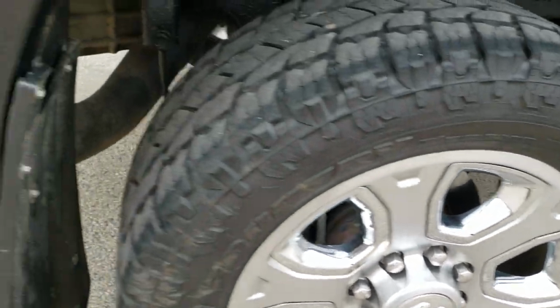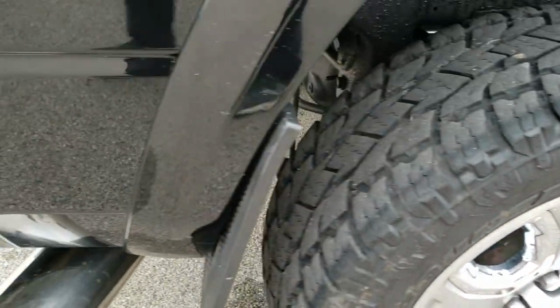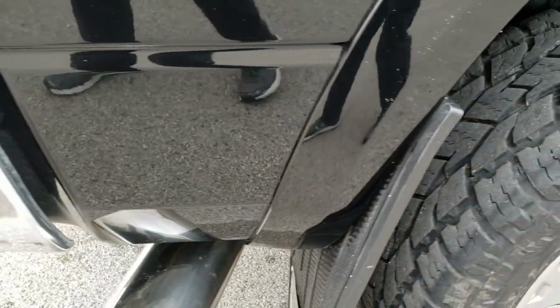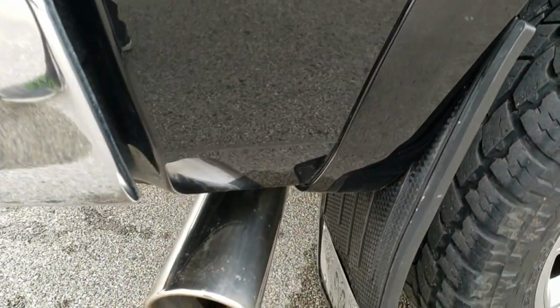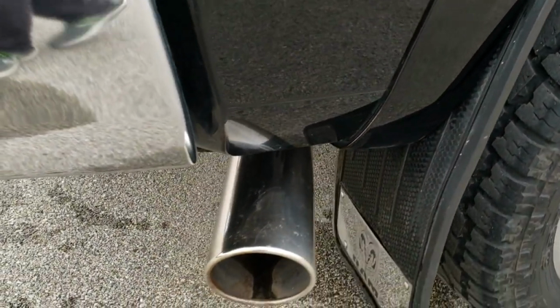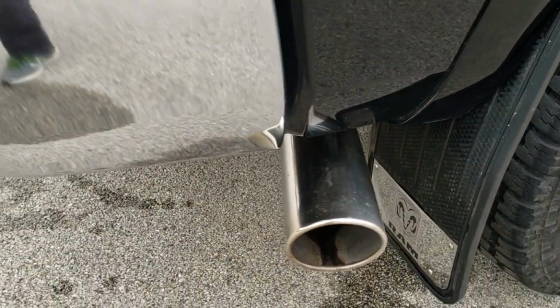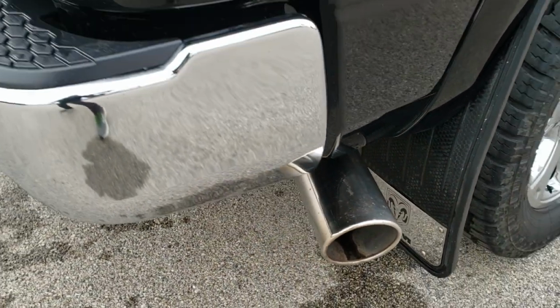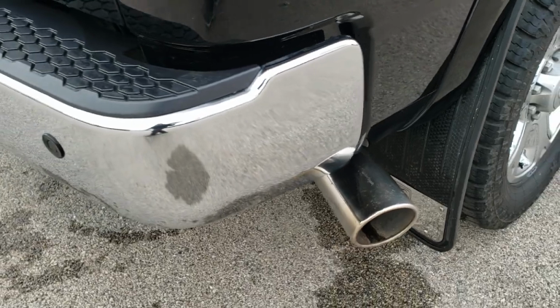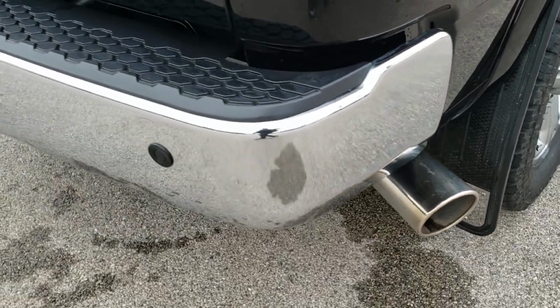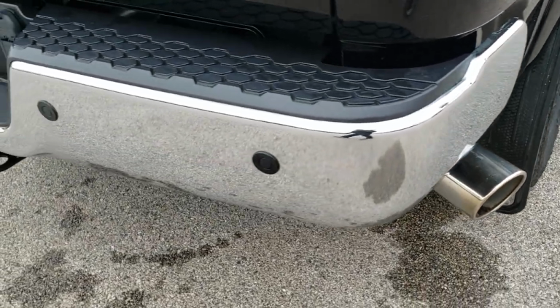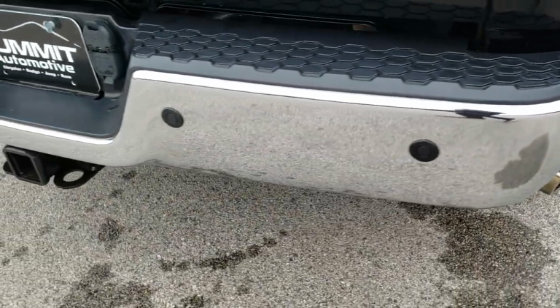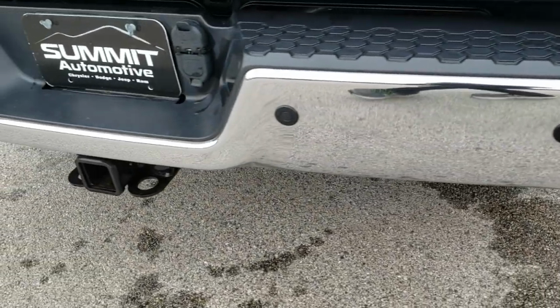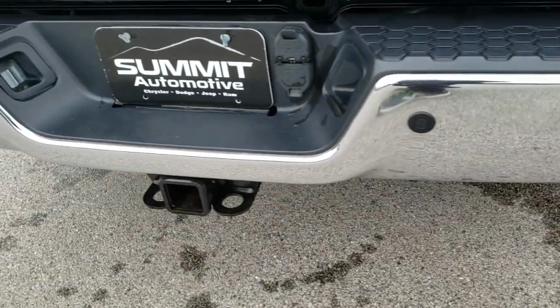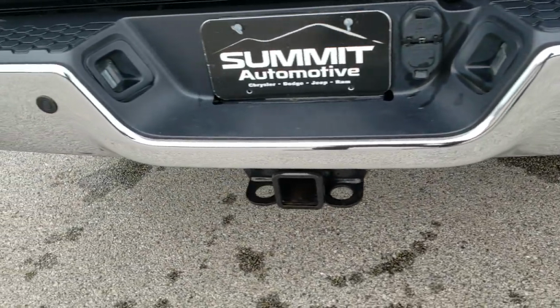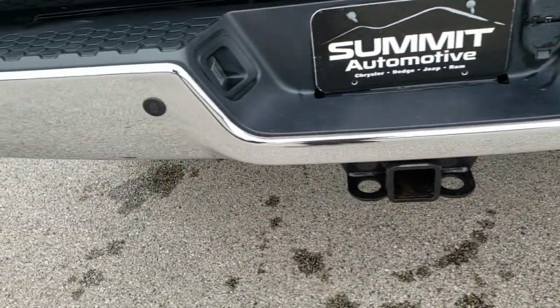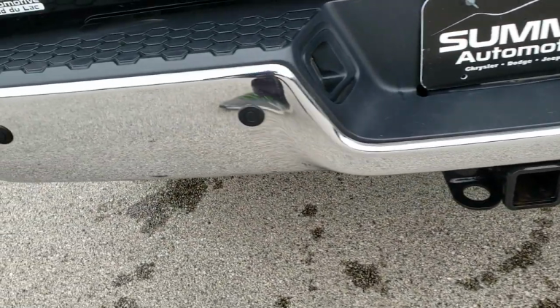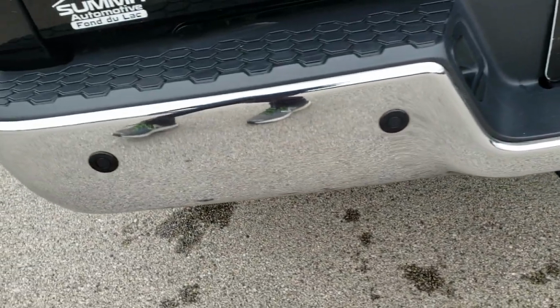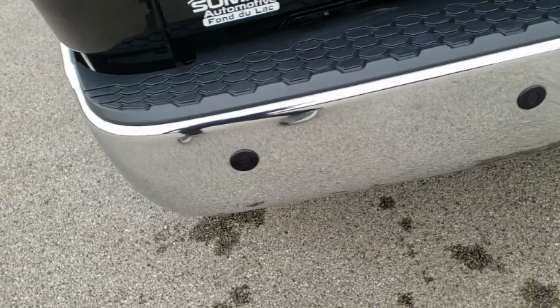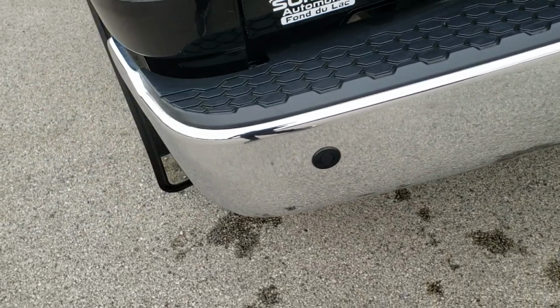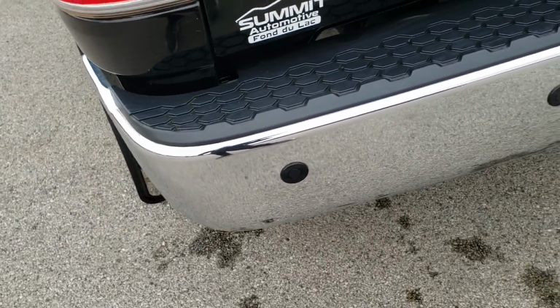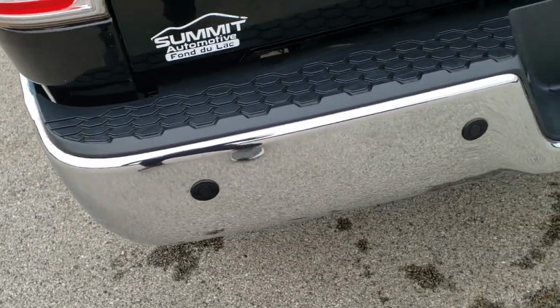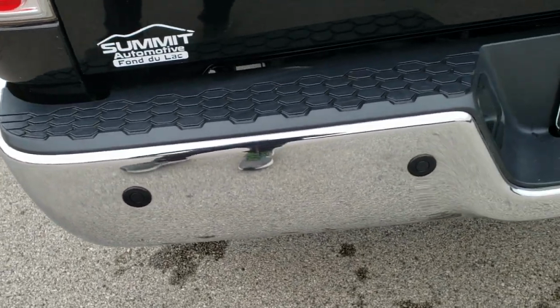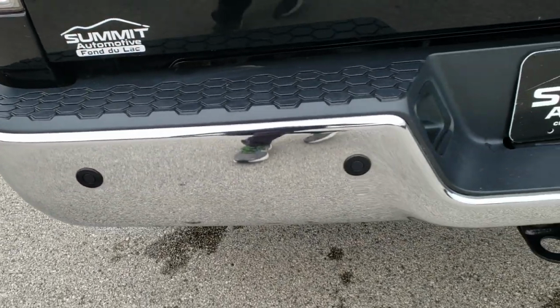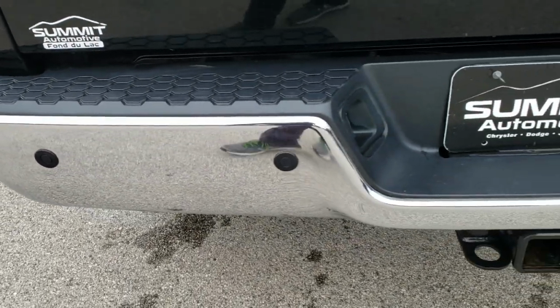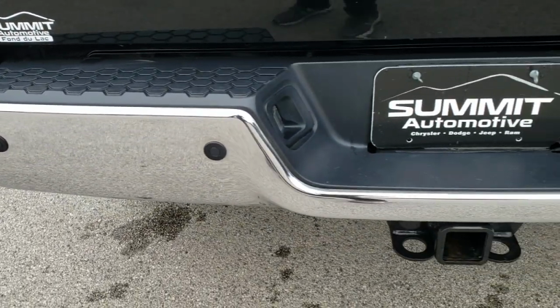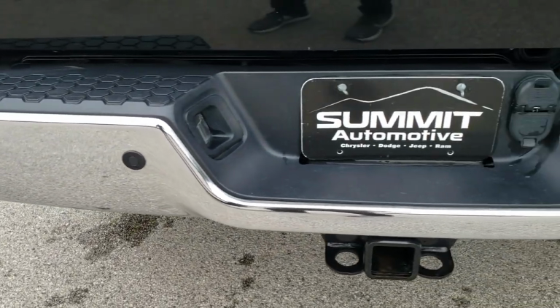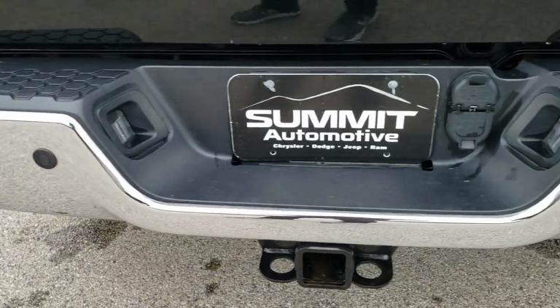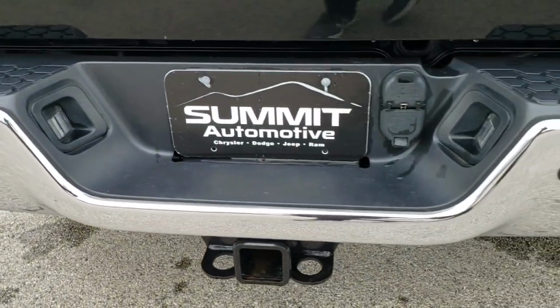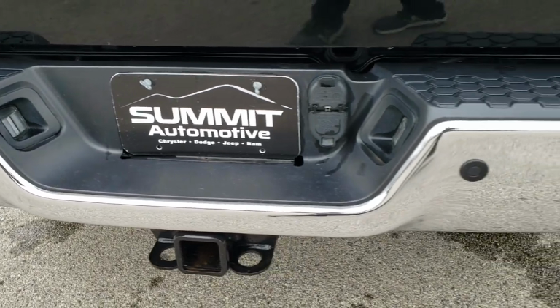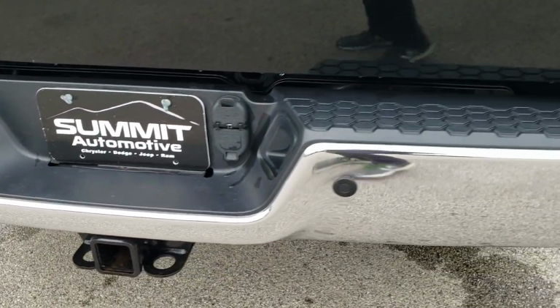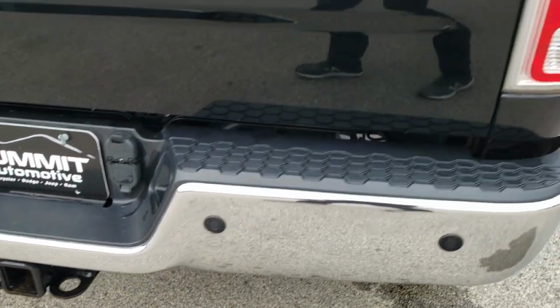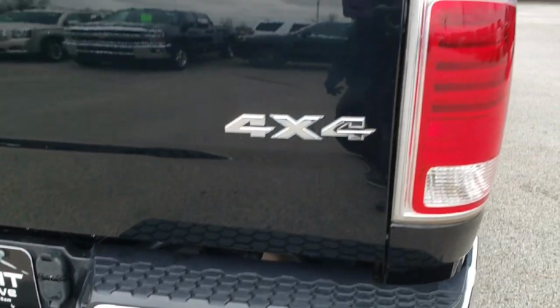They did put a nice chrome-tipped exhaust on here. As we come around to the back of the vehicle, the rear bumper is in absolutely perfect condition — no dents or dings on that. It does have the backup parking sensors and a full towing package which includes receiver hitch, four-pin and seven-pin wiring.